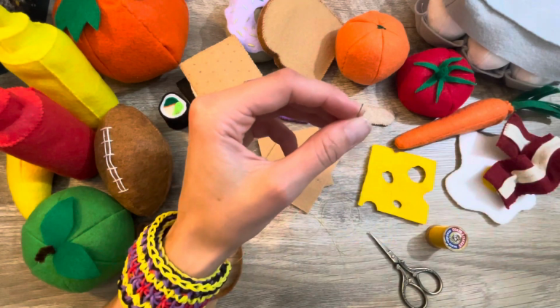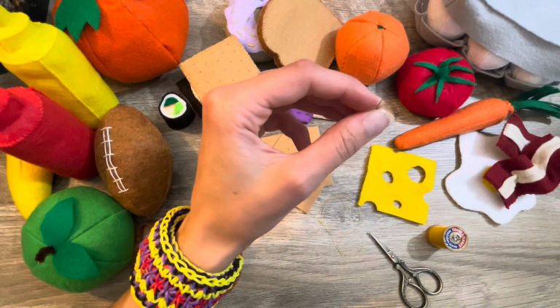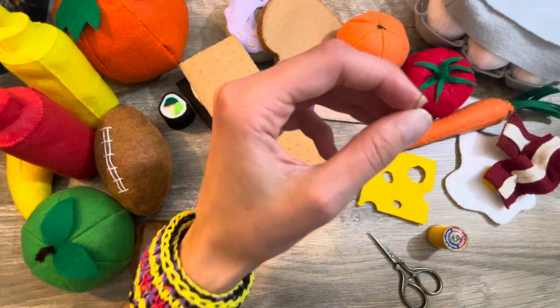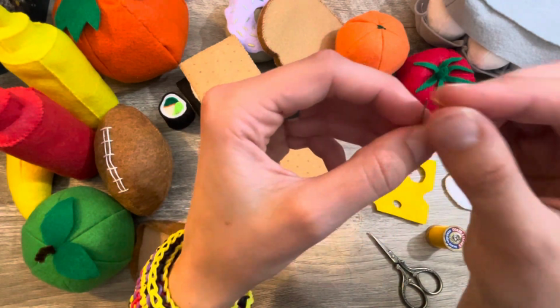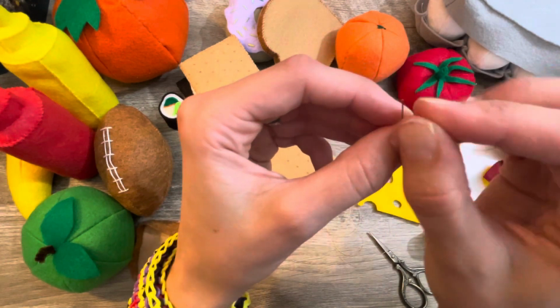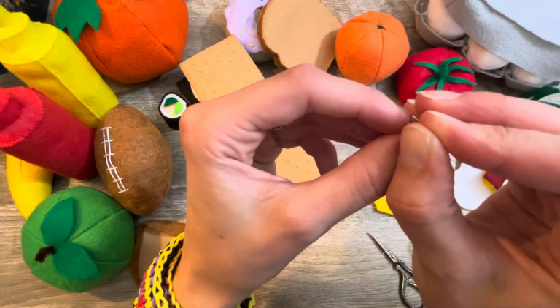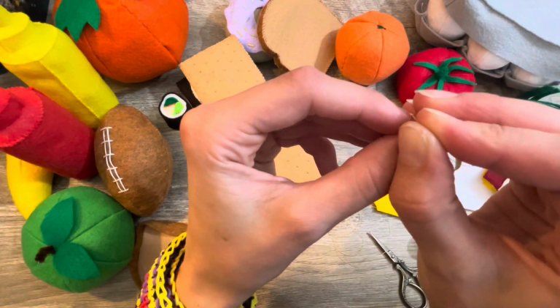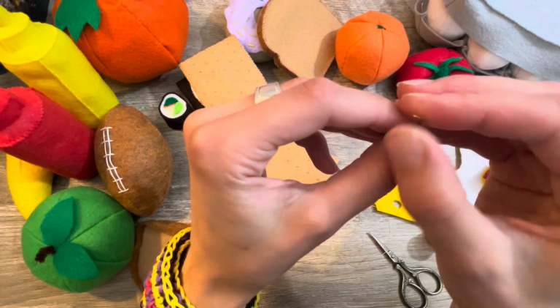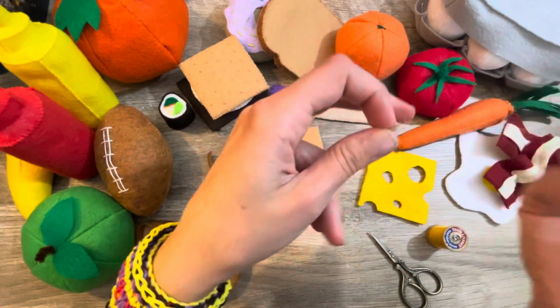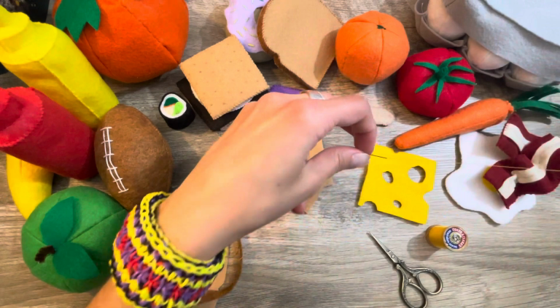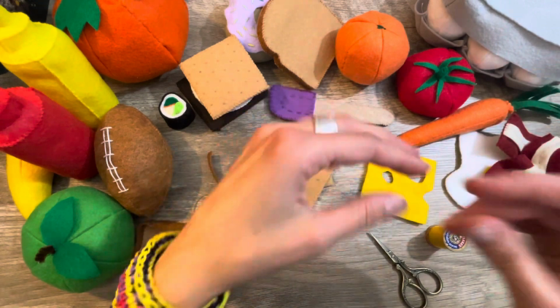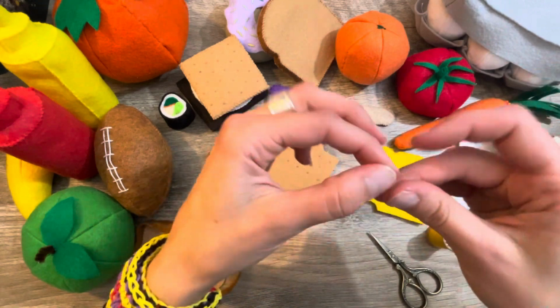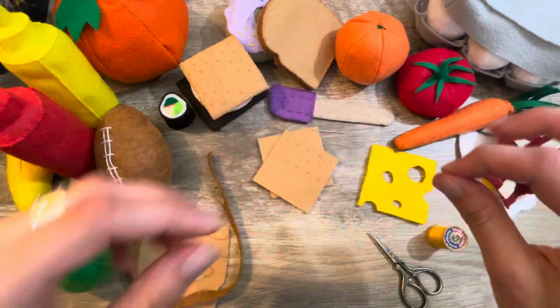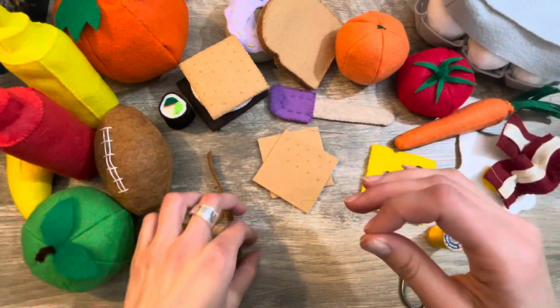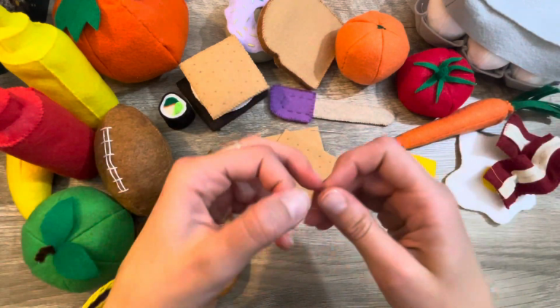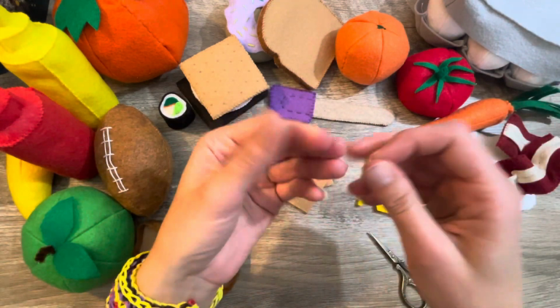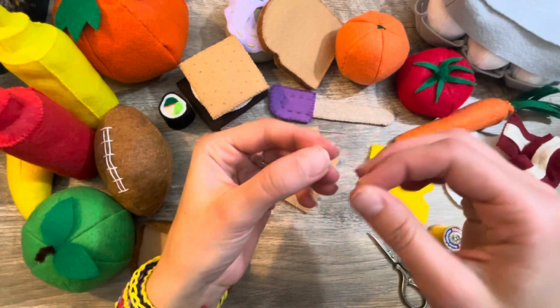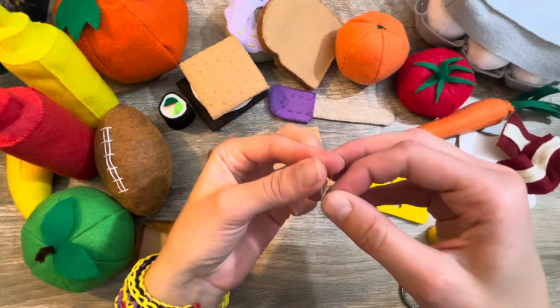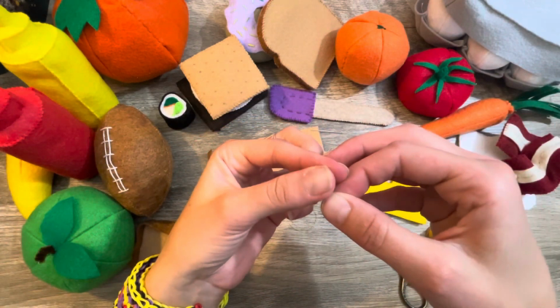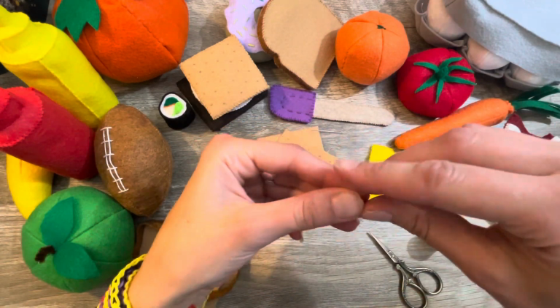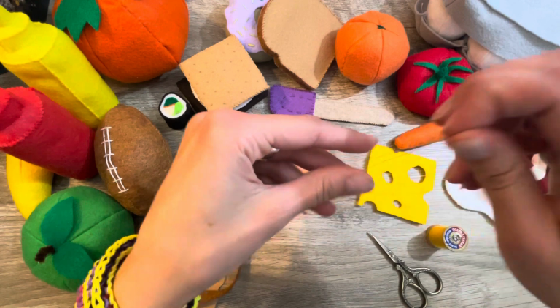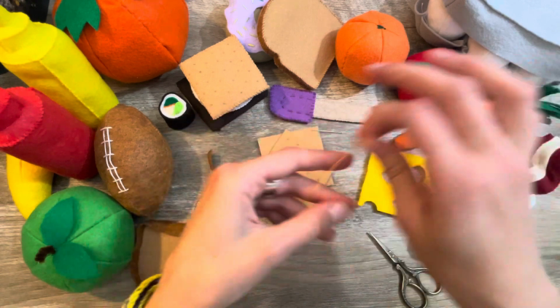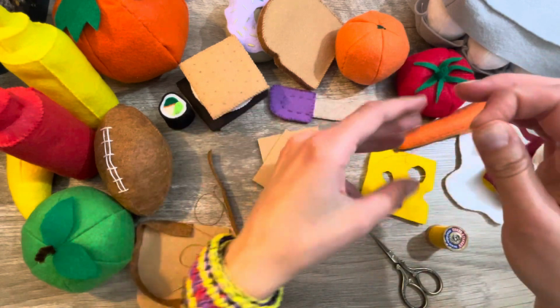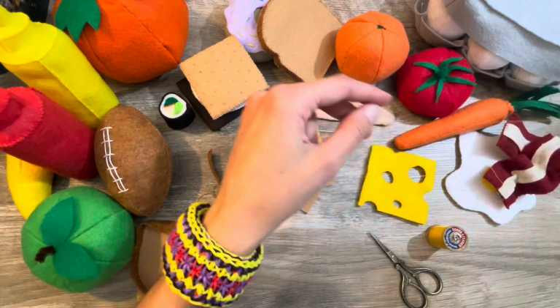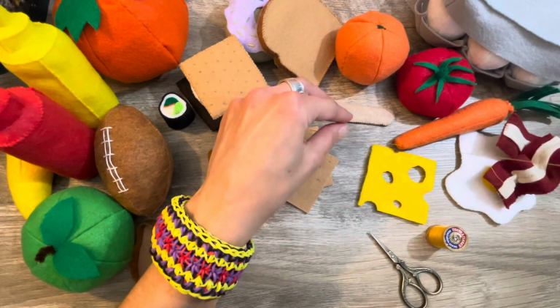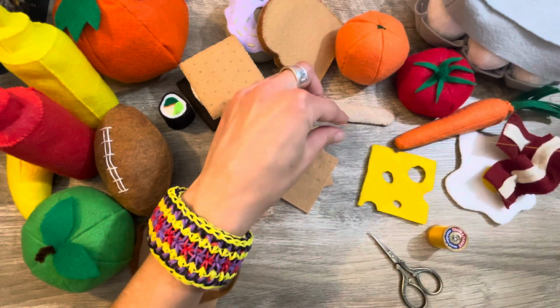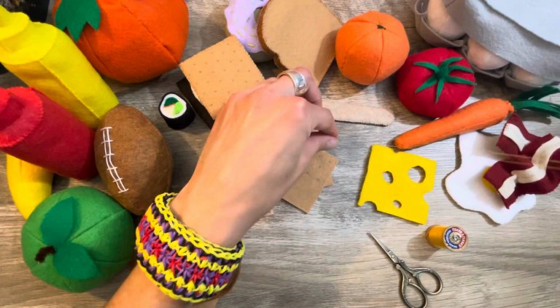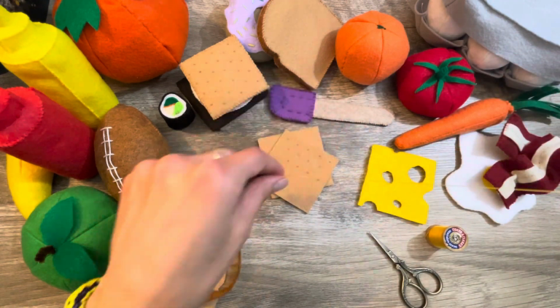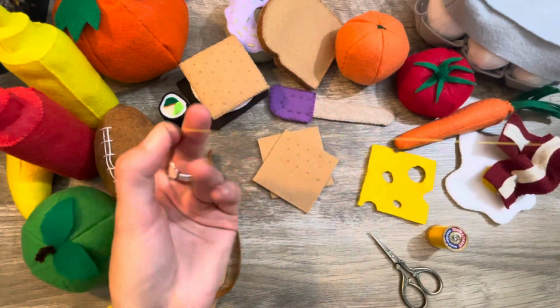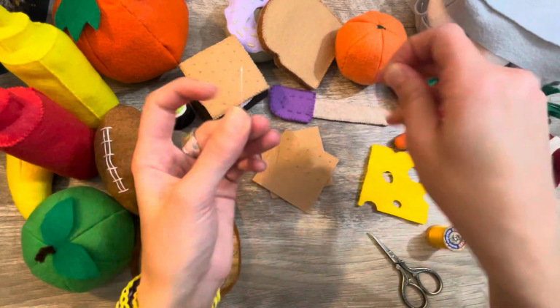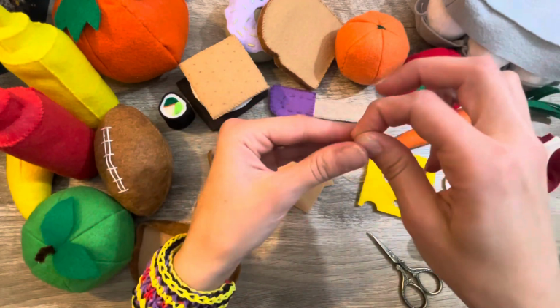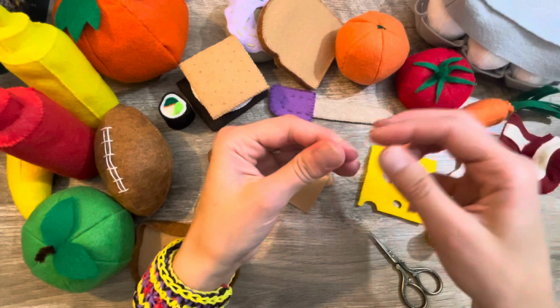A little glorious threading of the needle — nothing like it. Just gotta wet that little end. I've only got a small pinch of what I've actually made sitting here because I couldn't fit it all on the desk.